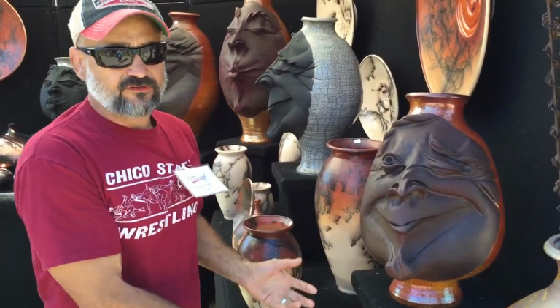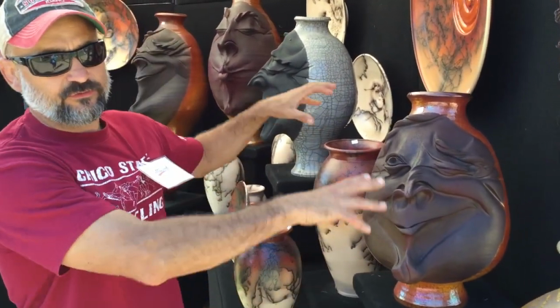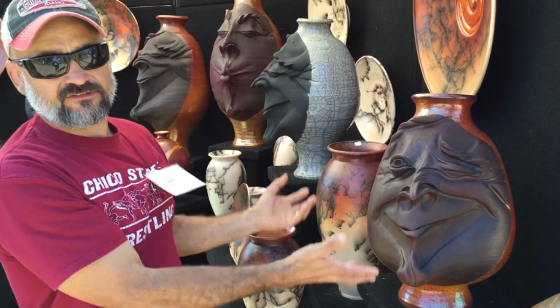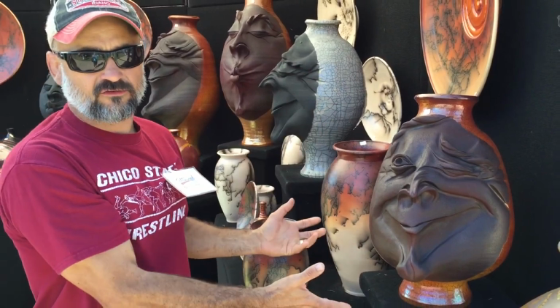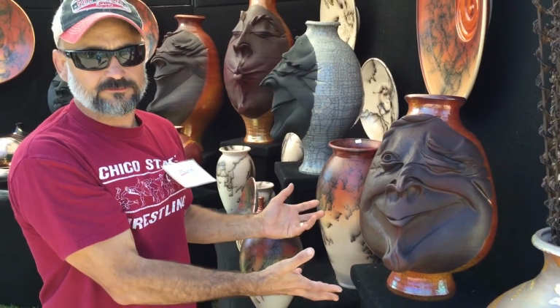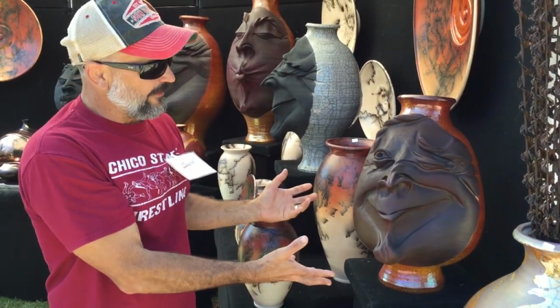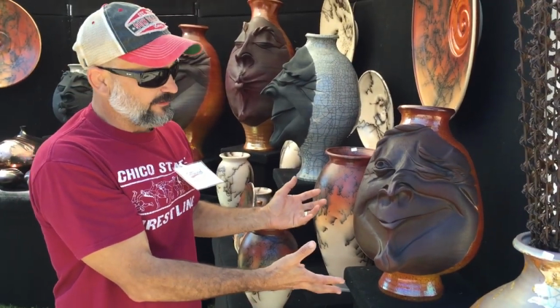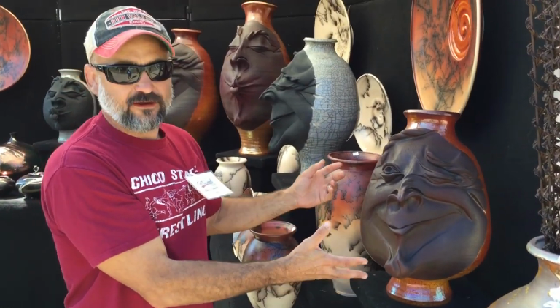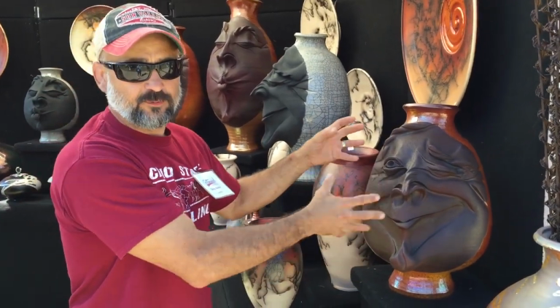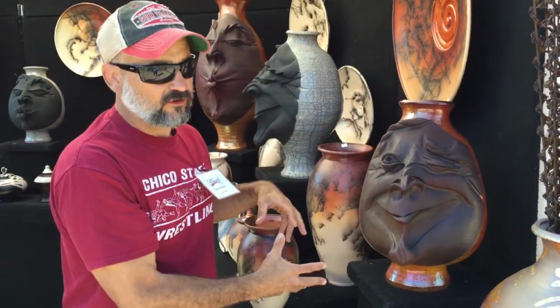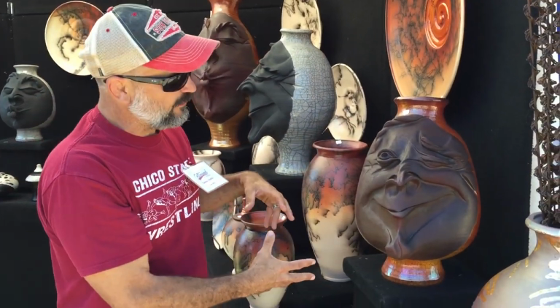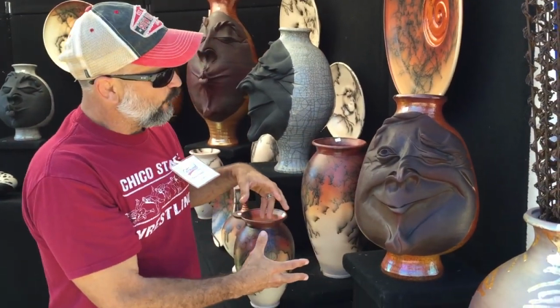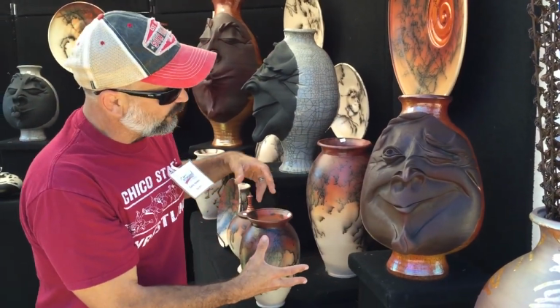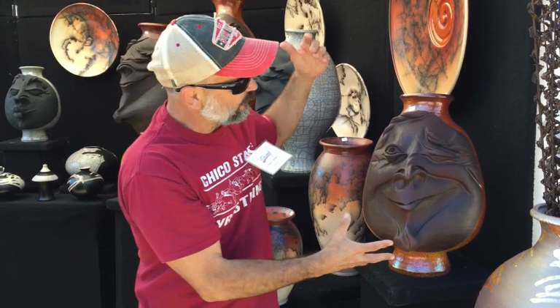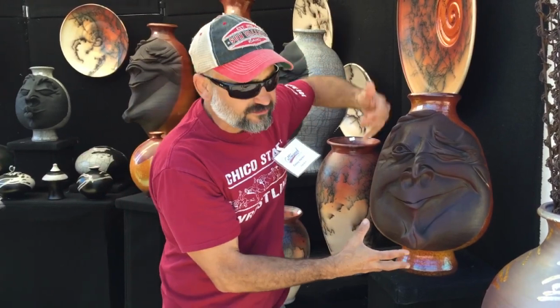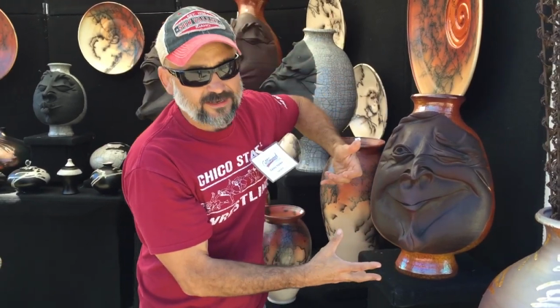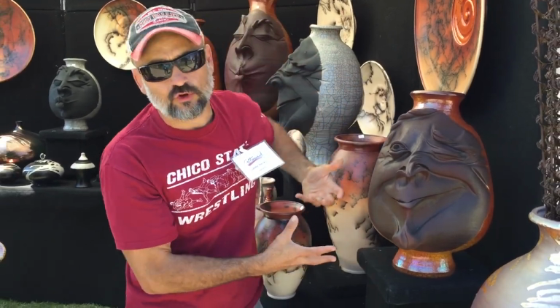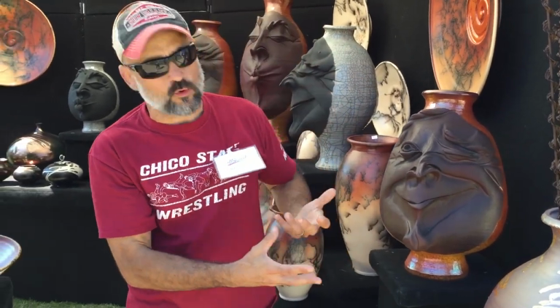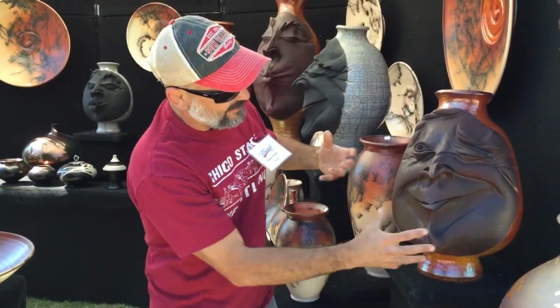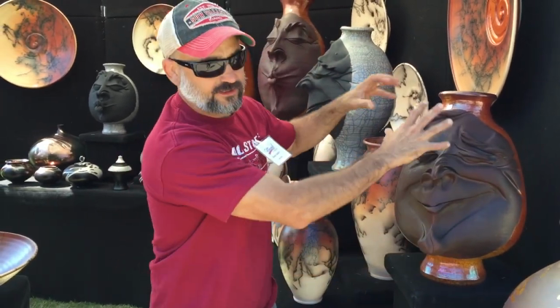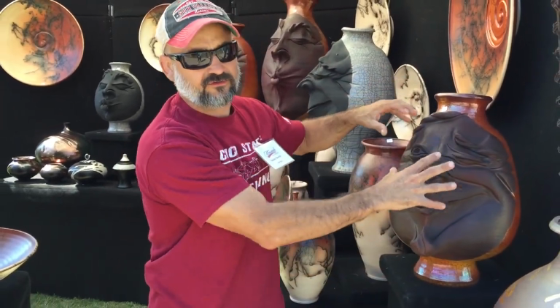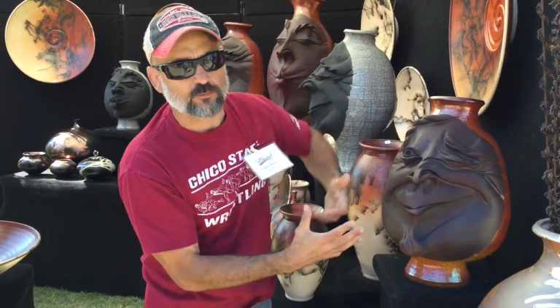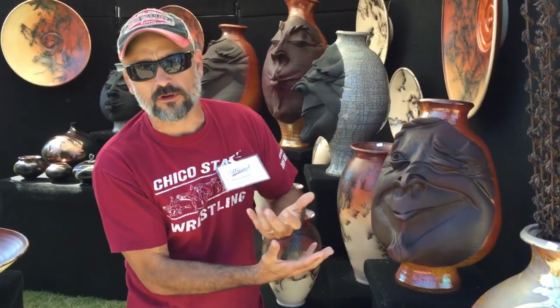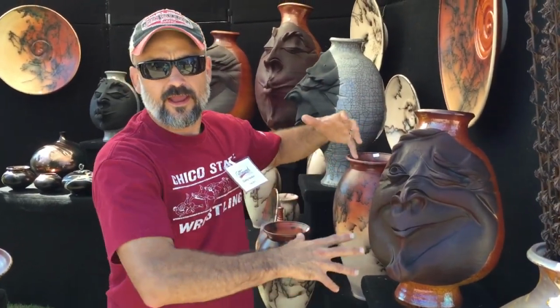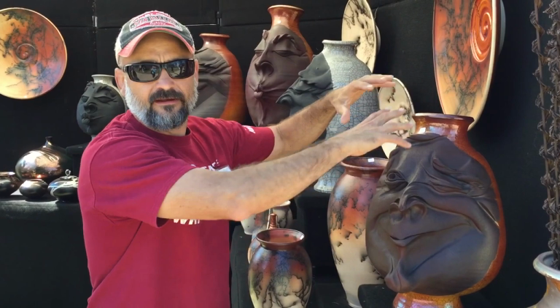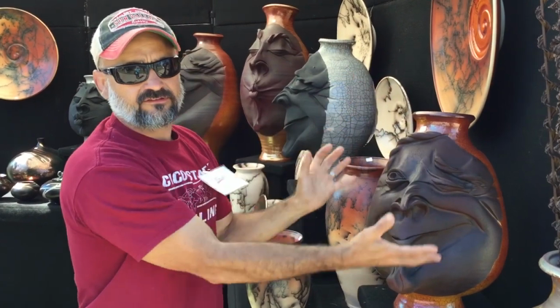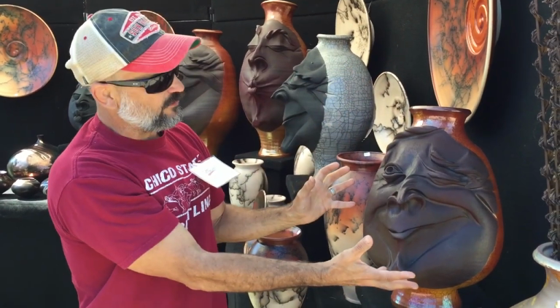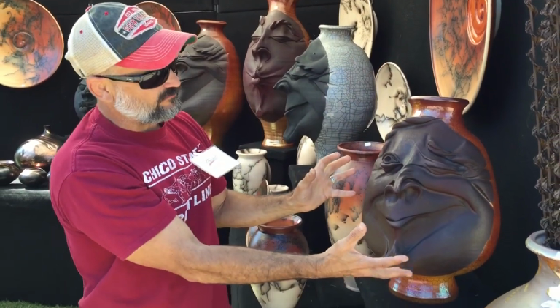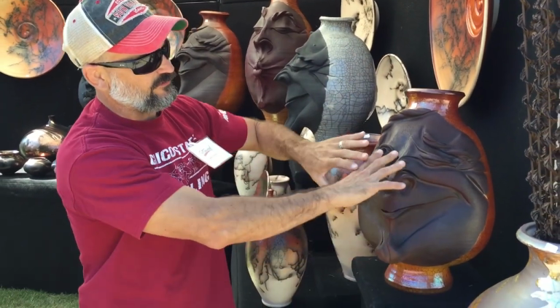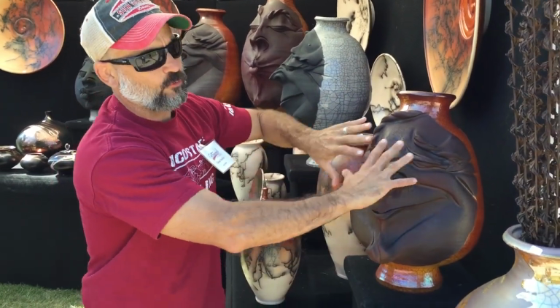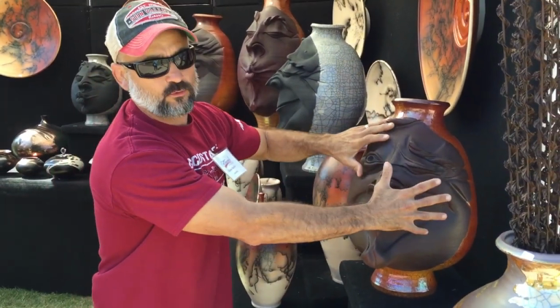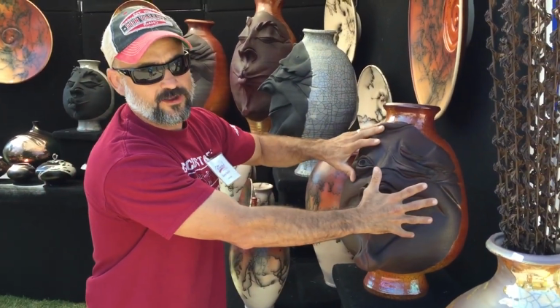First thing I do is I throw a vase on the potter's wheel, and then in simplified terms, what I do from there is I reach inside and I sculpt outward. I add excess clay to the exterior. I sculpt outward. I get everything set up as far as the face goes, and then I sculpt back inward from there.